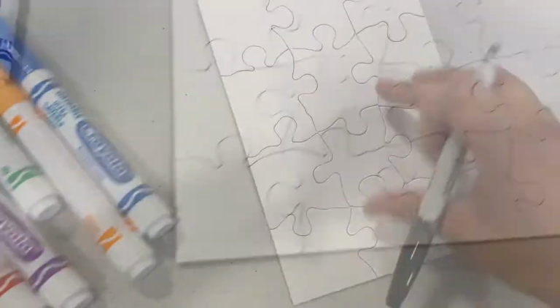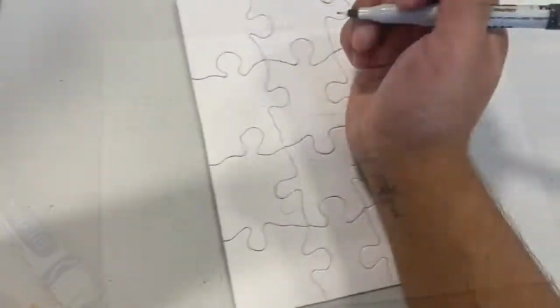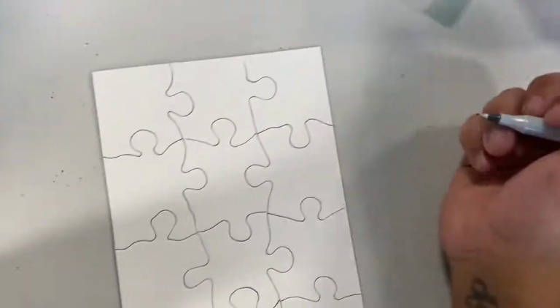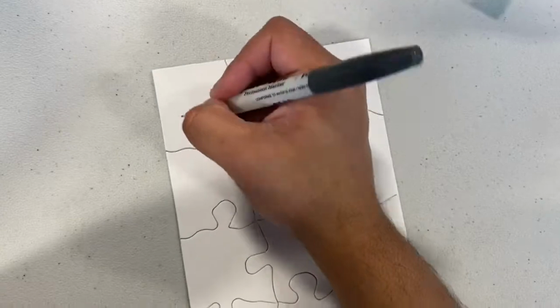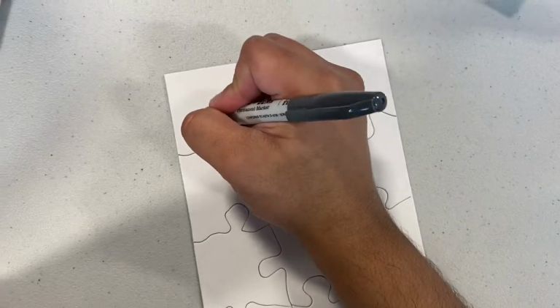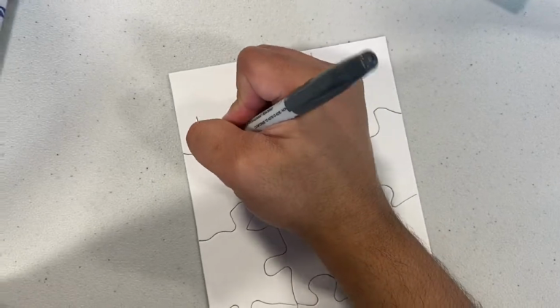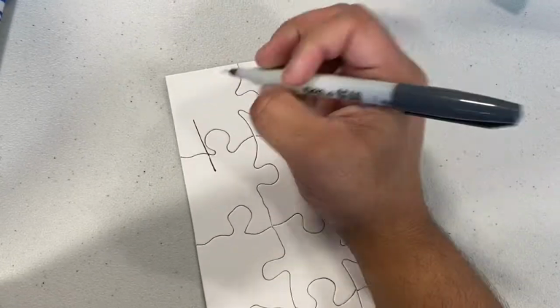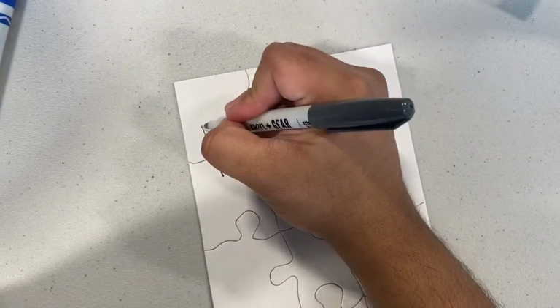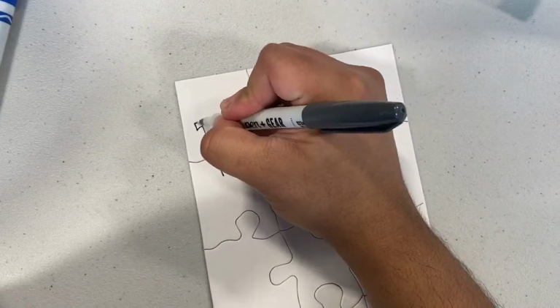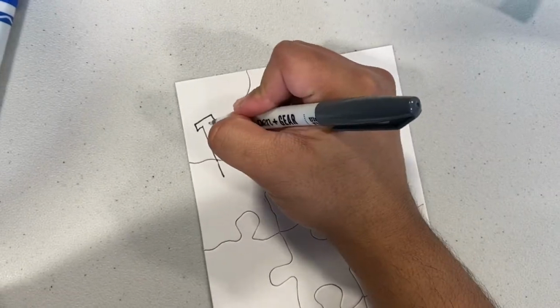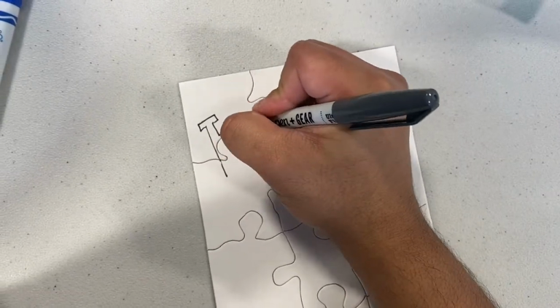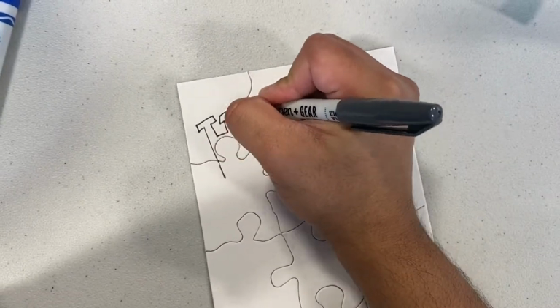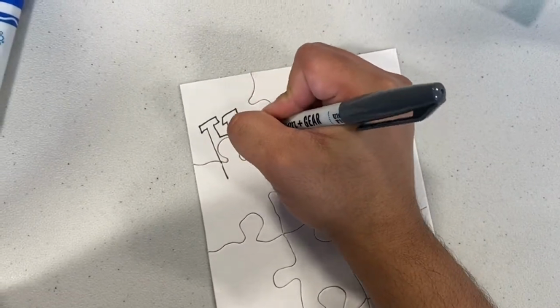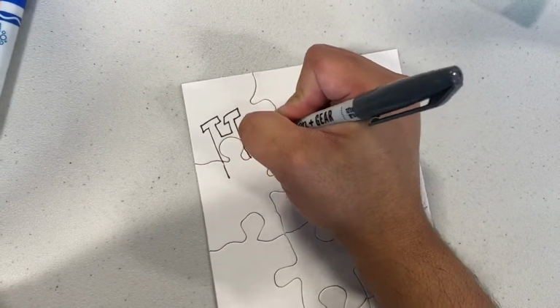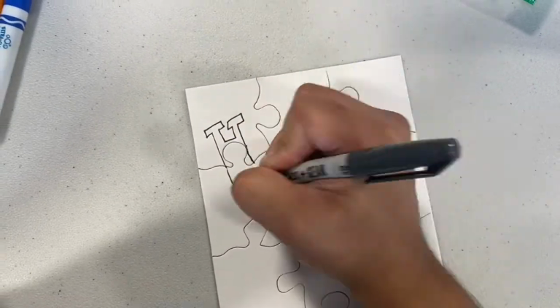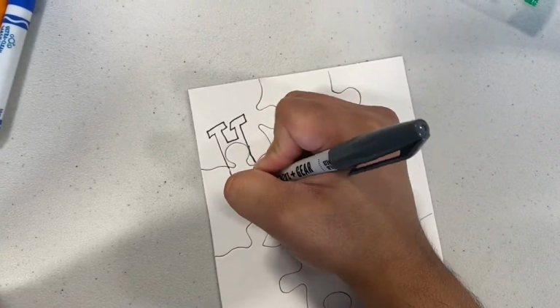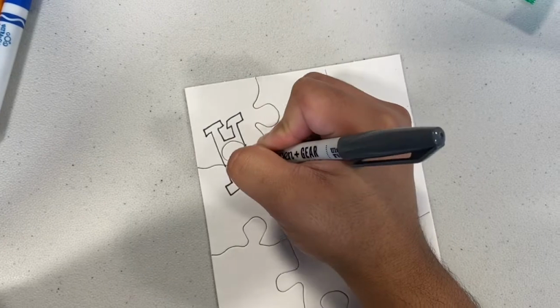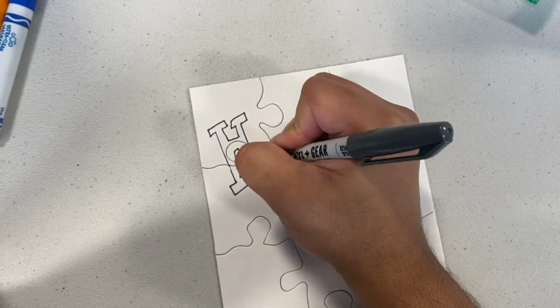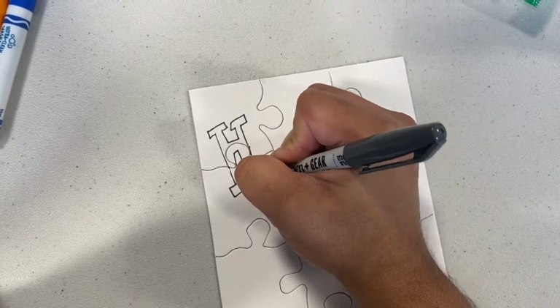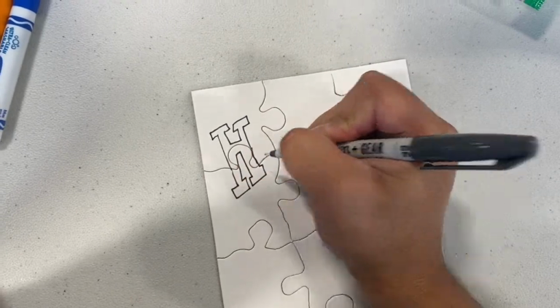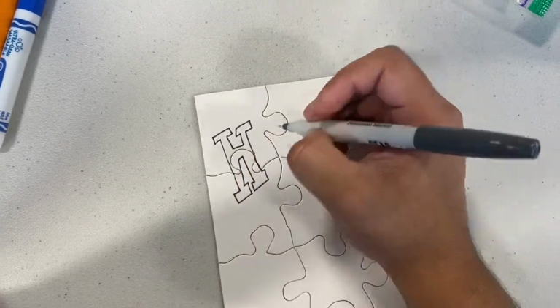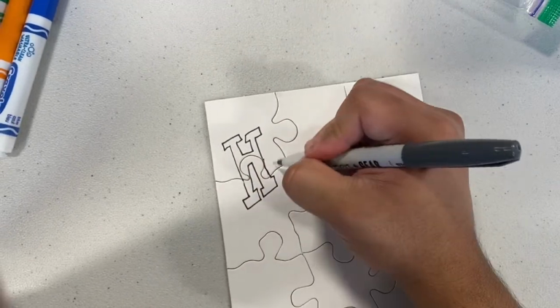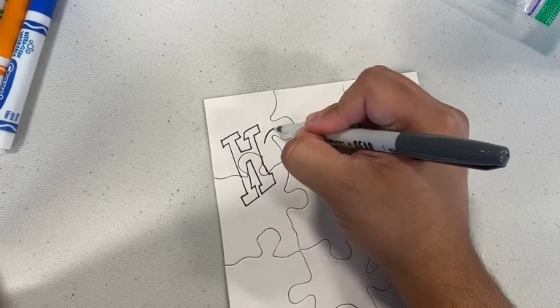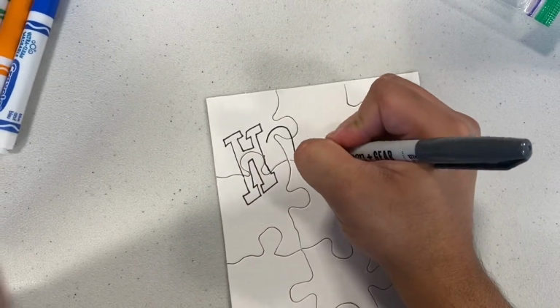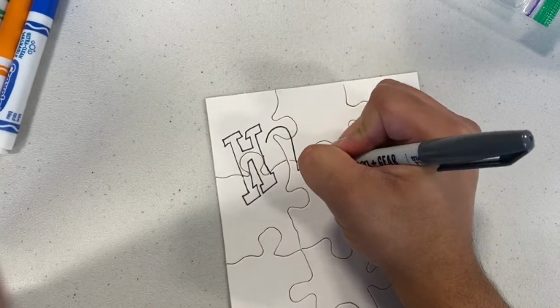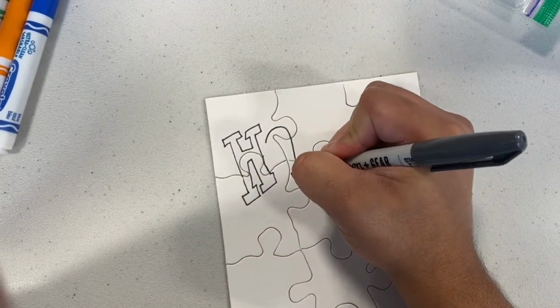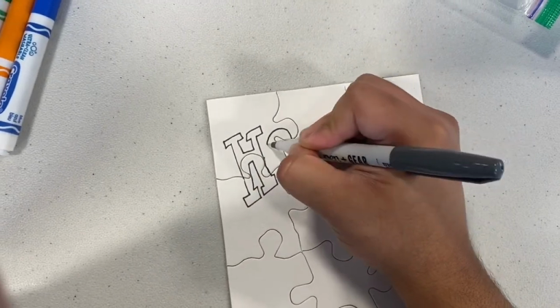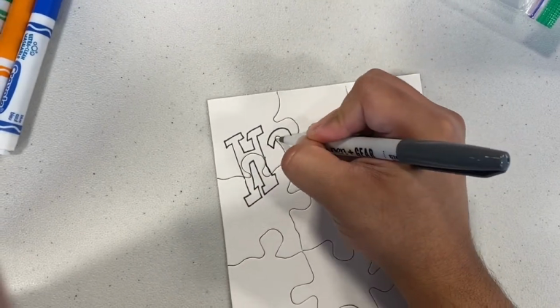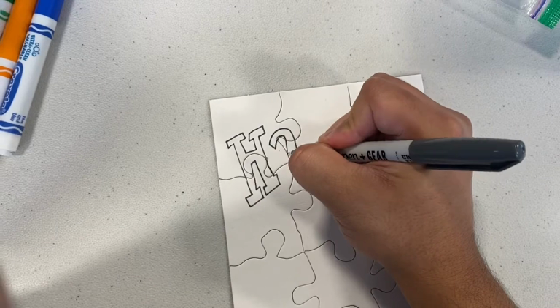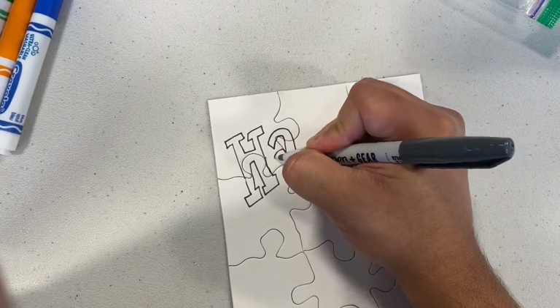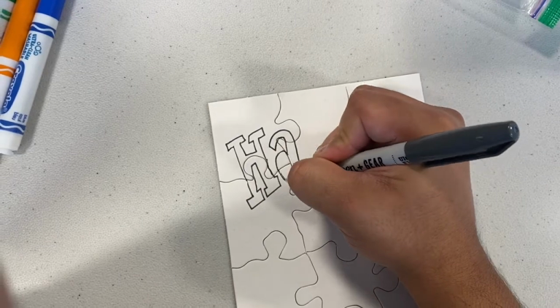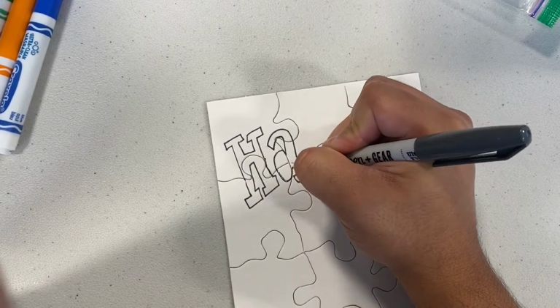What you're gonna need is the puzzle and some coloring utensils. Begin by sketching out your design and then coloring it and then mixing all your pieces up. And then once all that is dry you want to go back and begin to piece it all together.